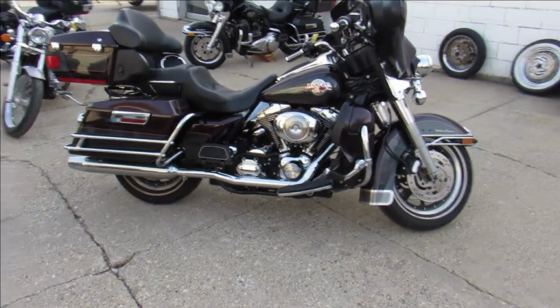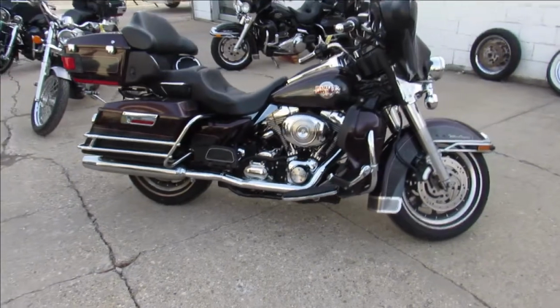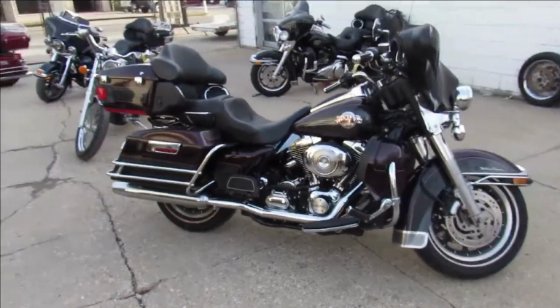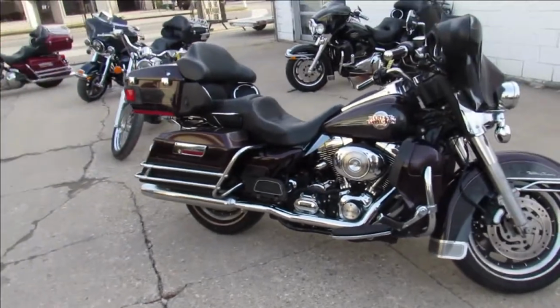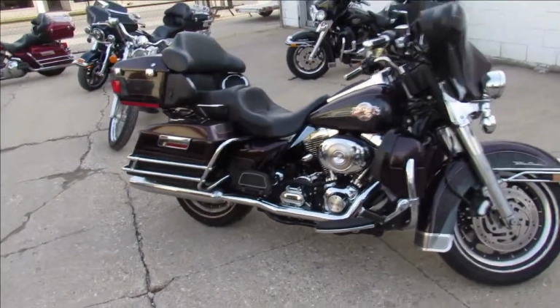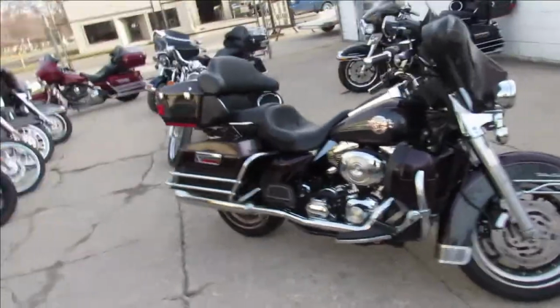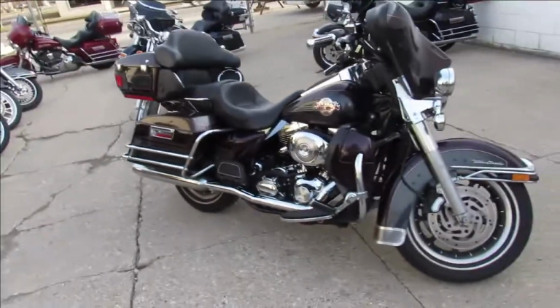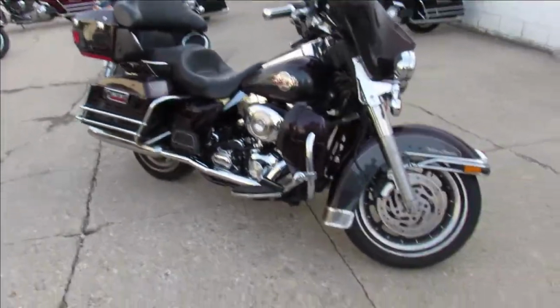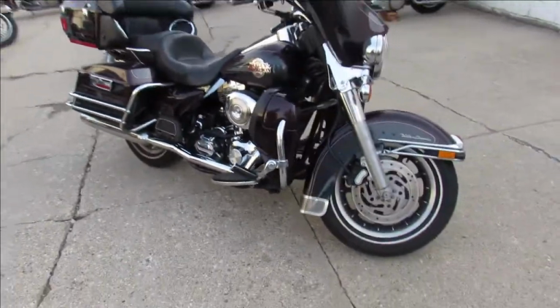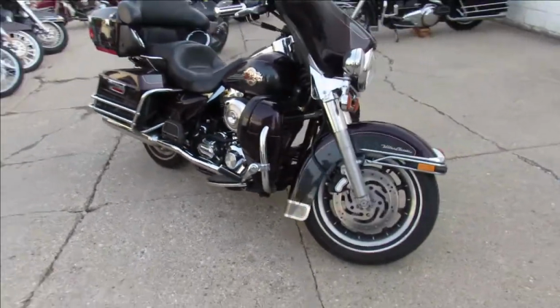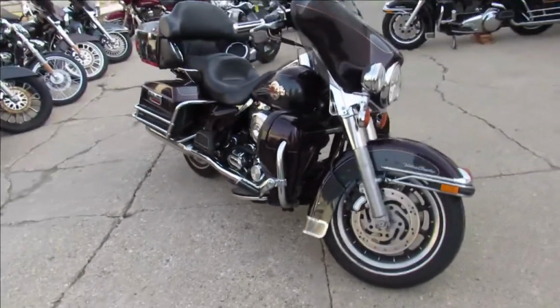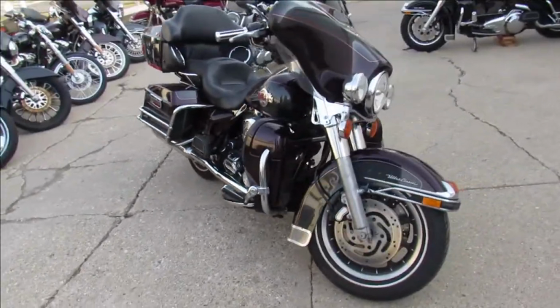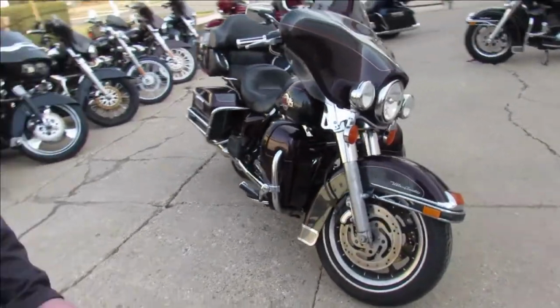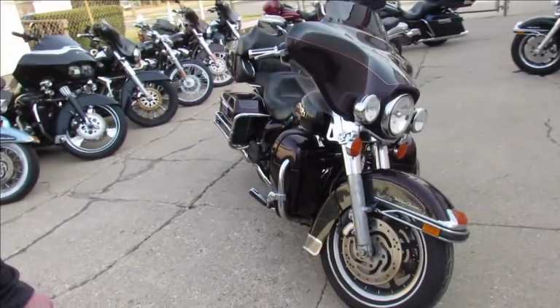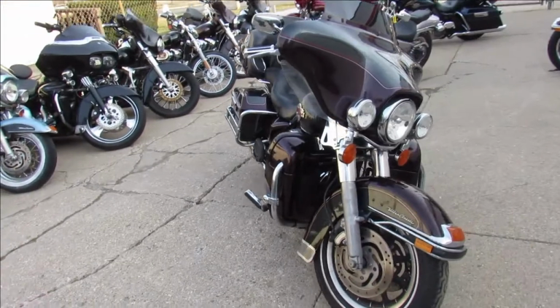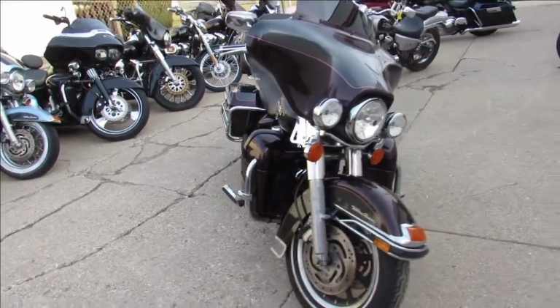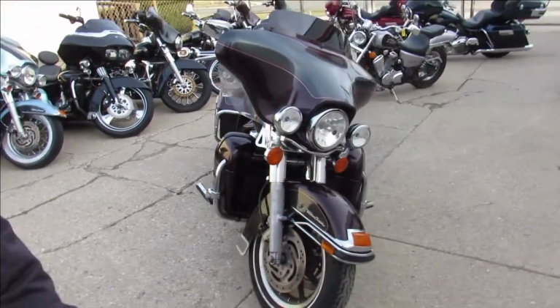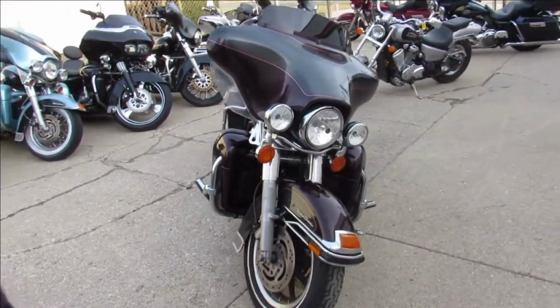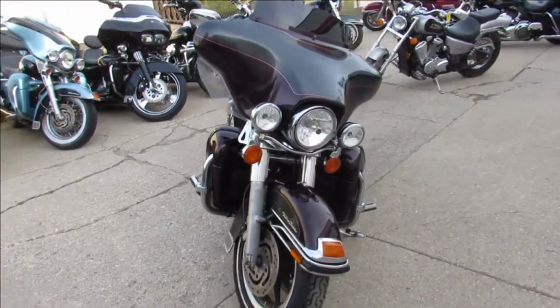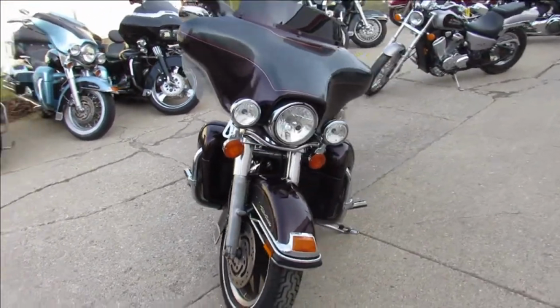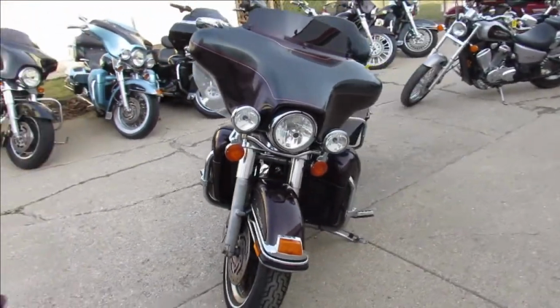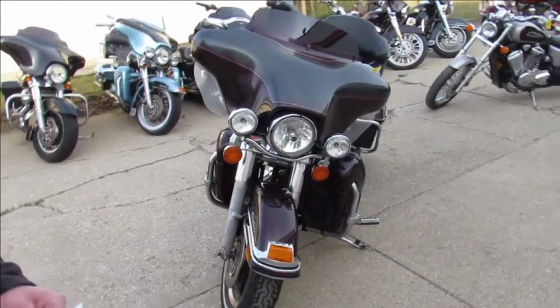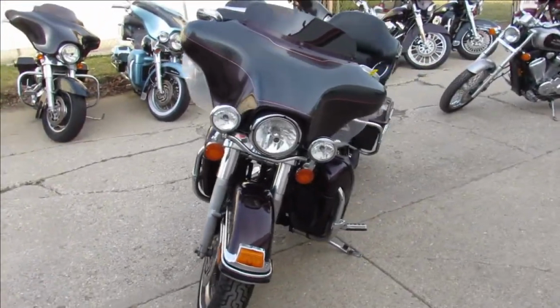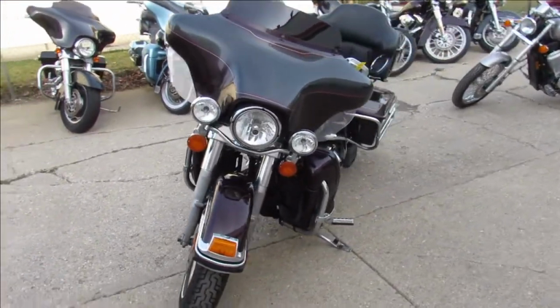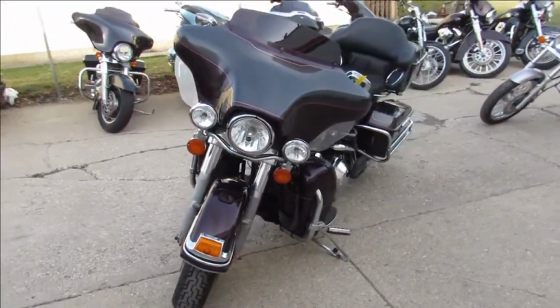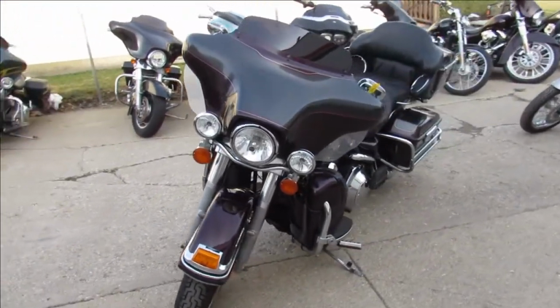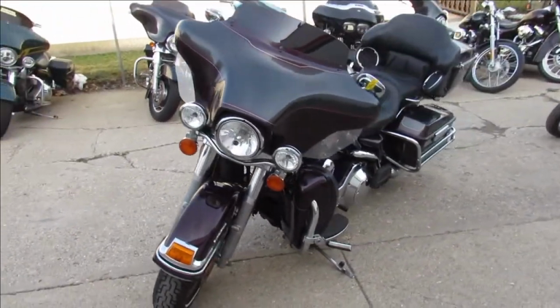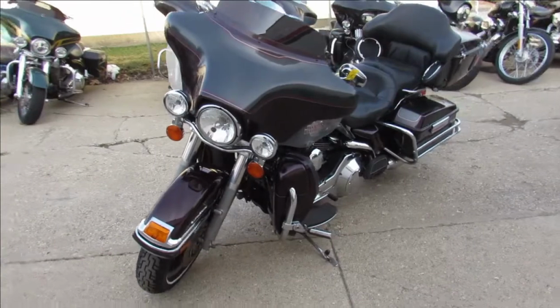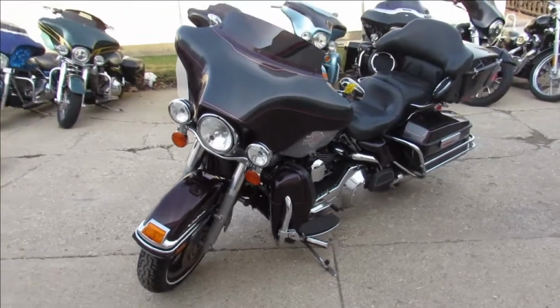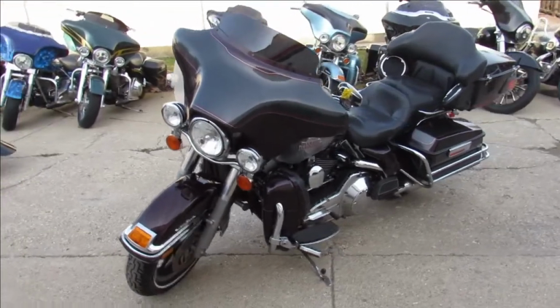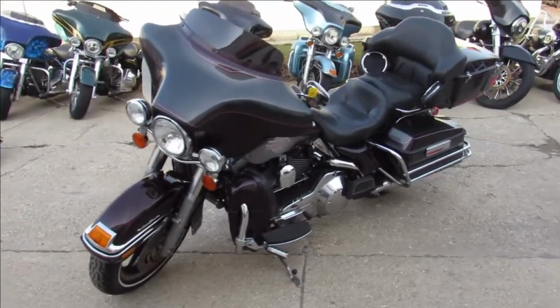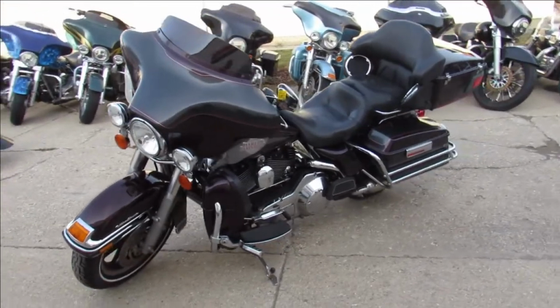Hey riders, we got a ton of bikes here at Approval Powersports. We got over 400 used bikes. It's sunny, 68 degrees out right now. Beautiful day to get out and ride. We got out of state financing, nationwide shipping.